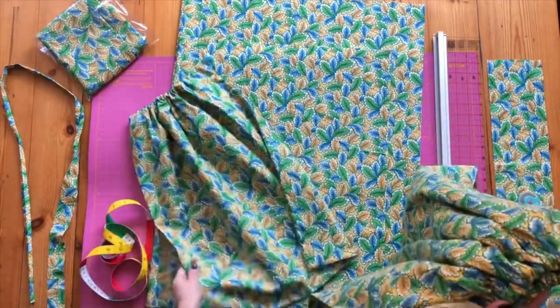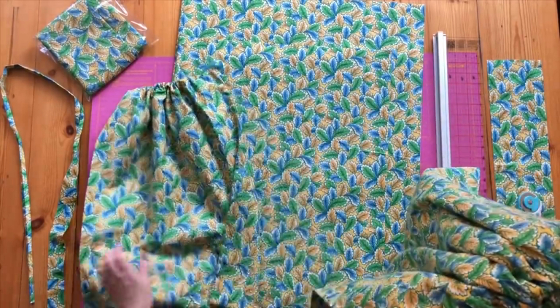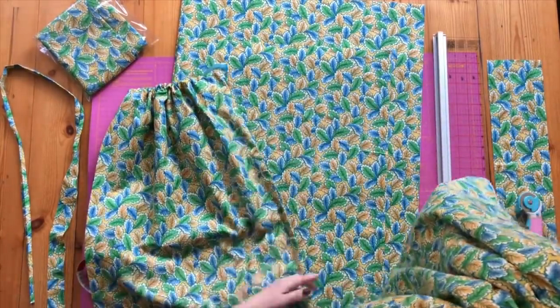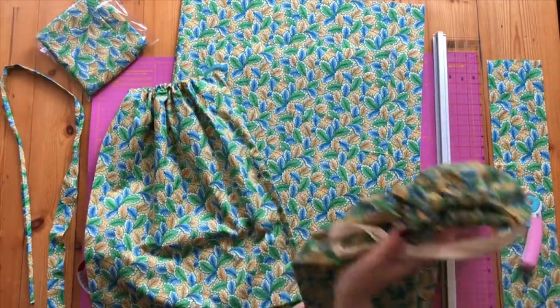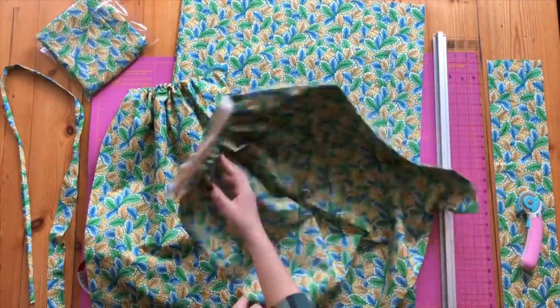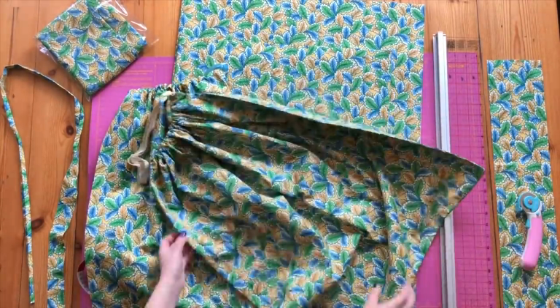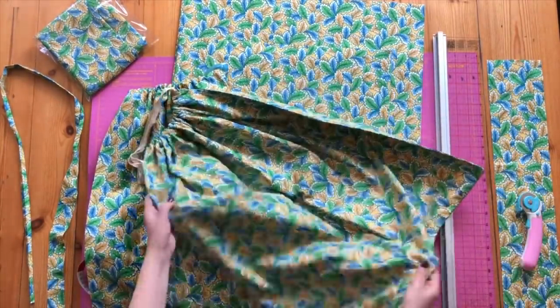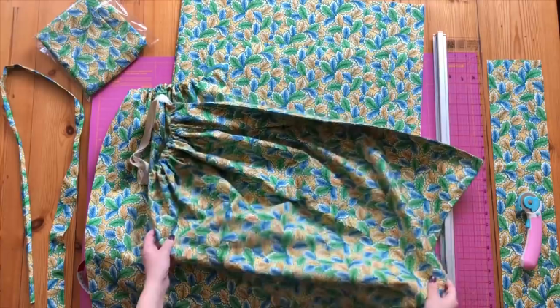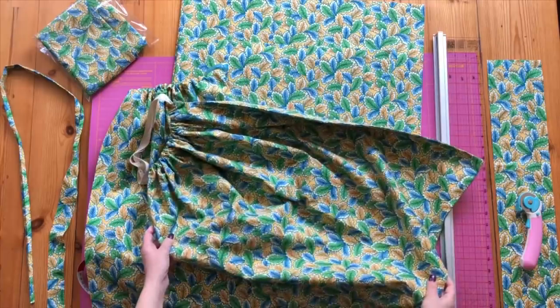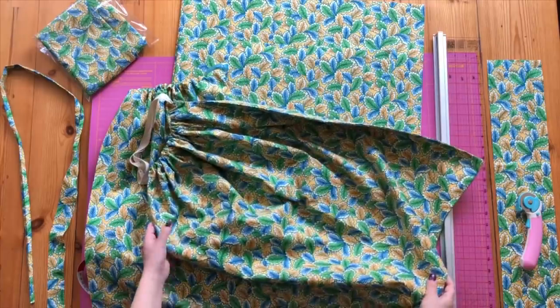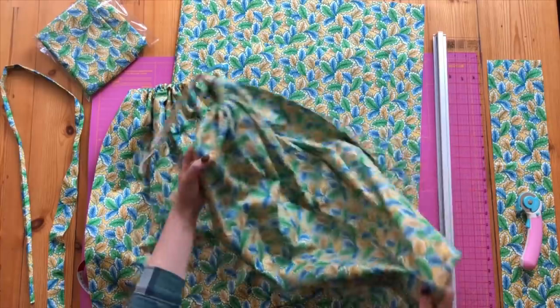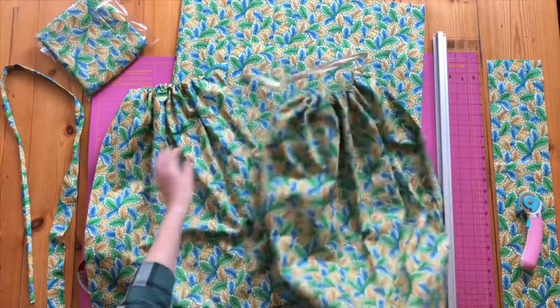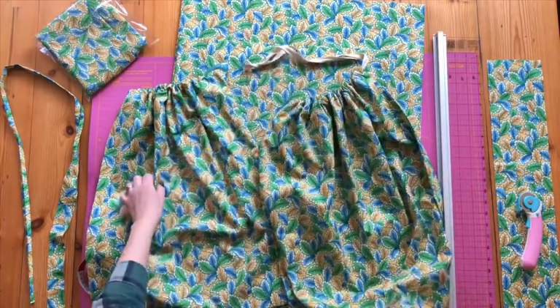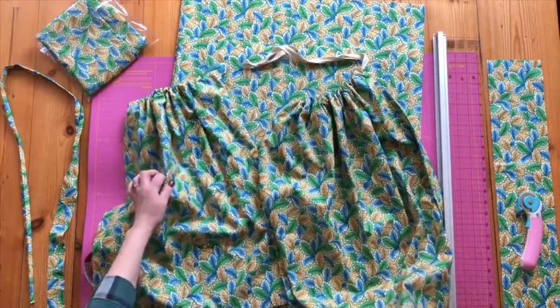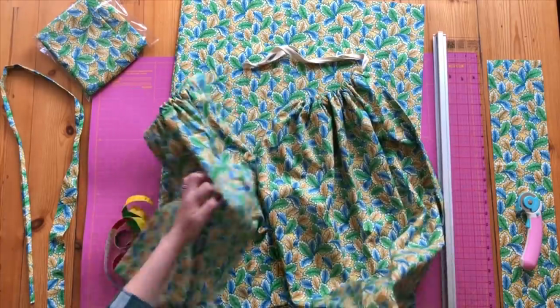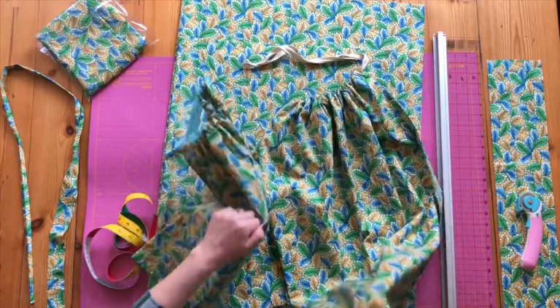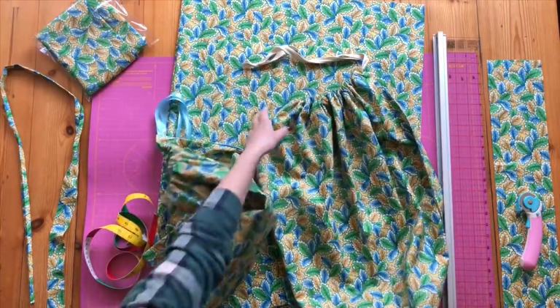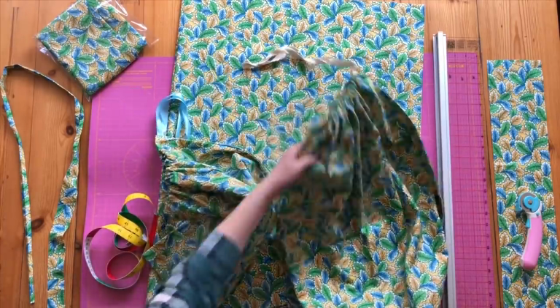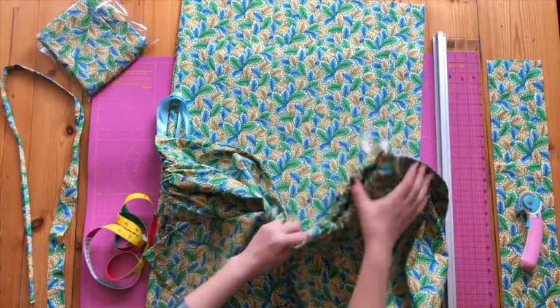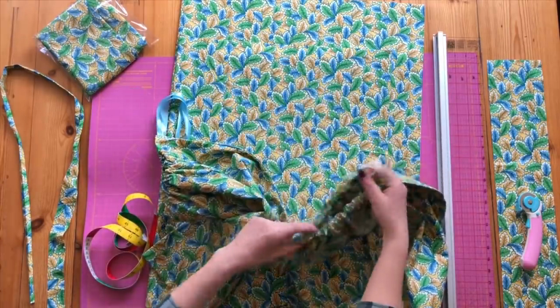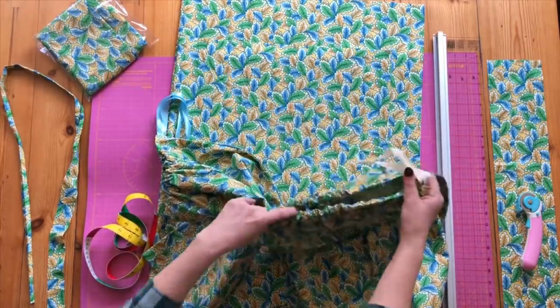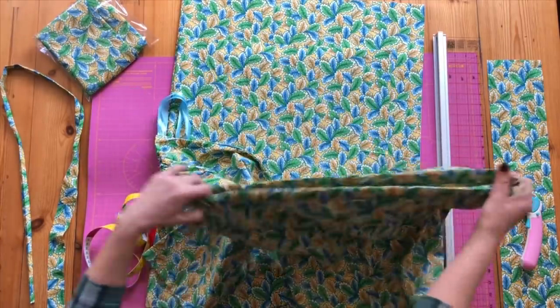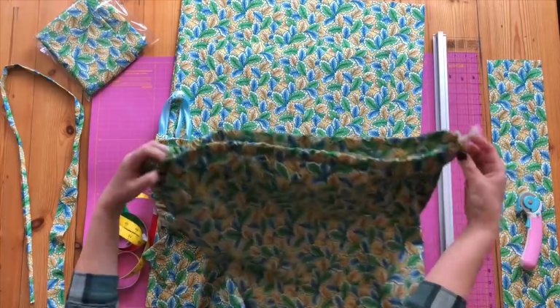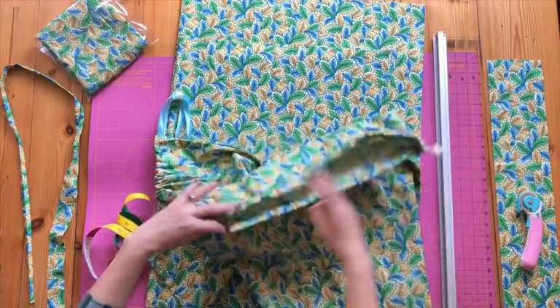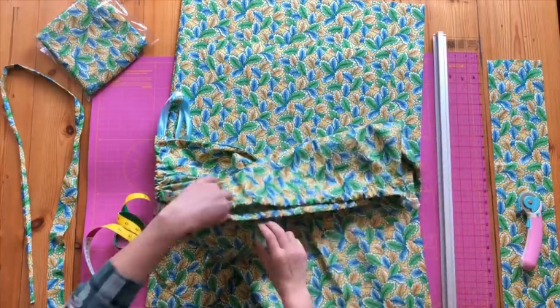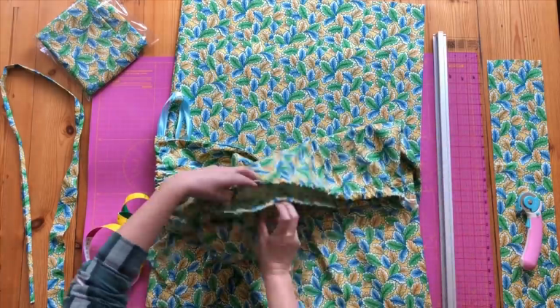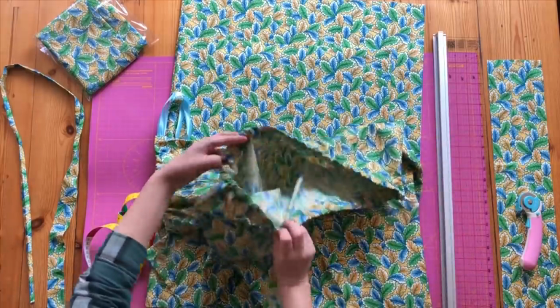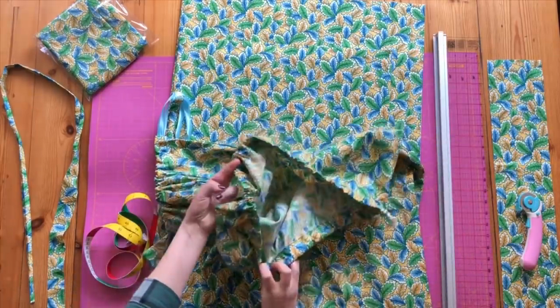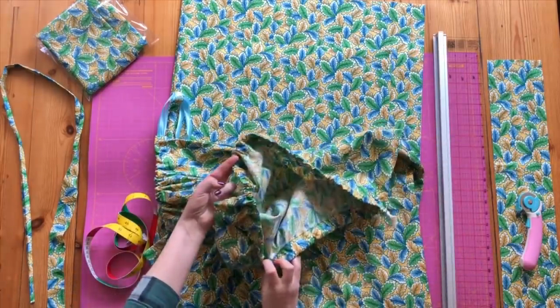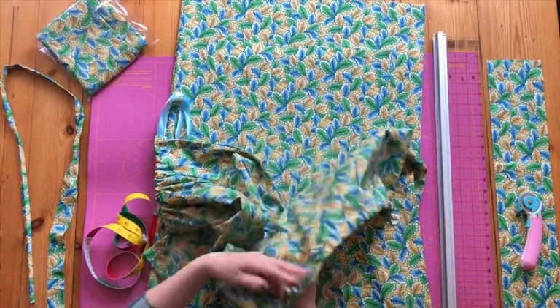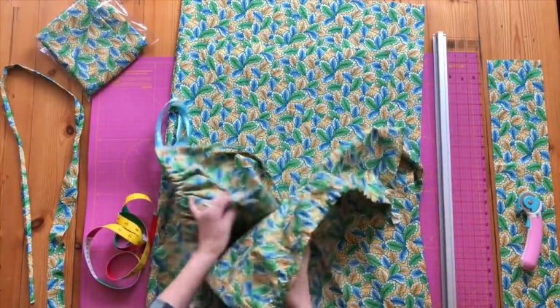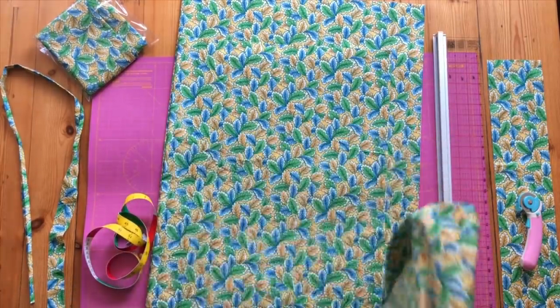I'm doing a medium and a large and I'll give you the measurements for those now. They are both pull string tops, like so.